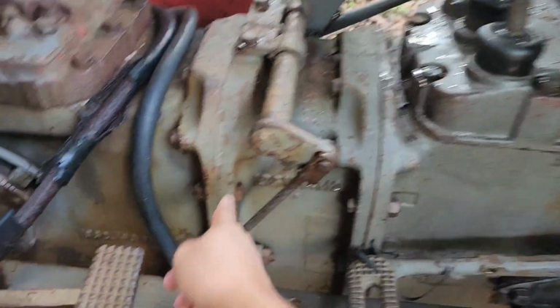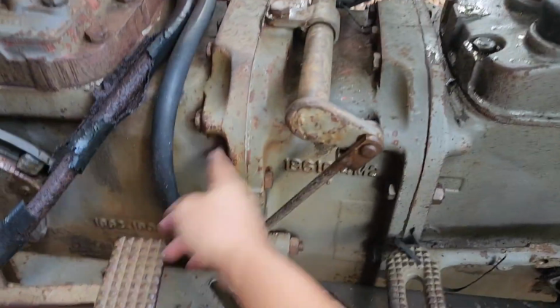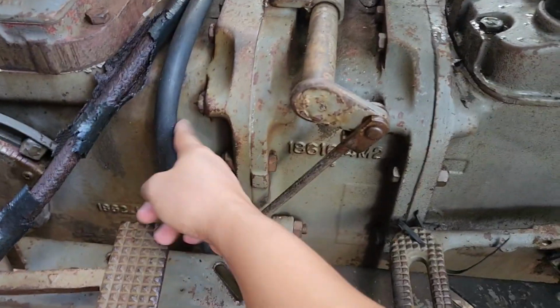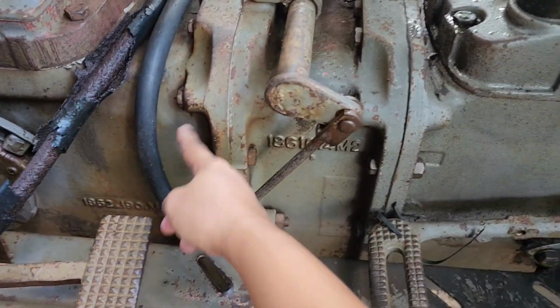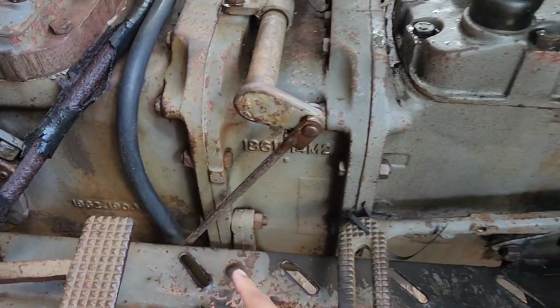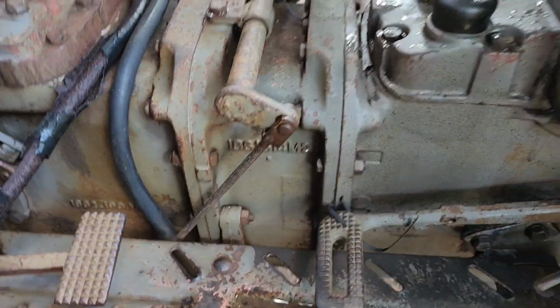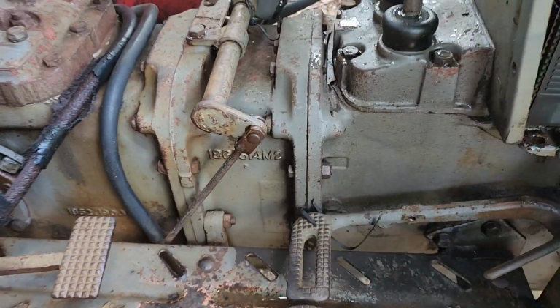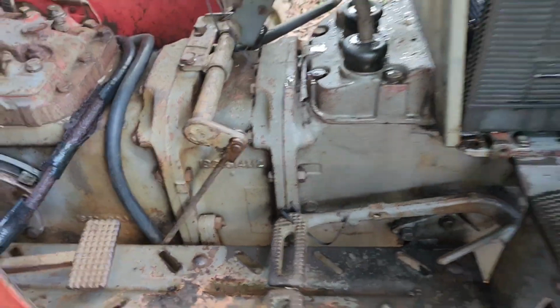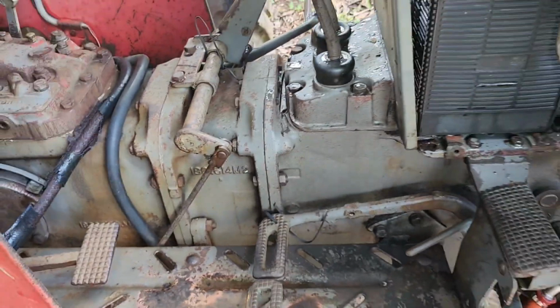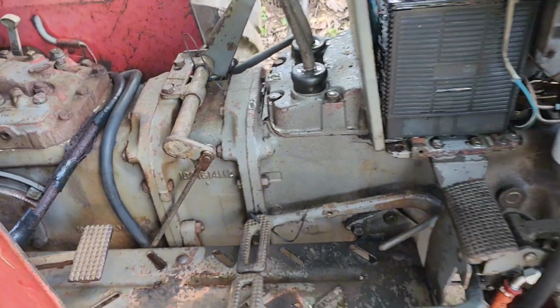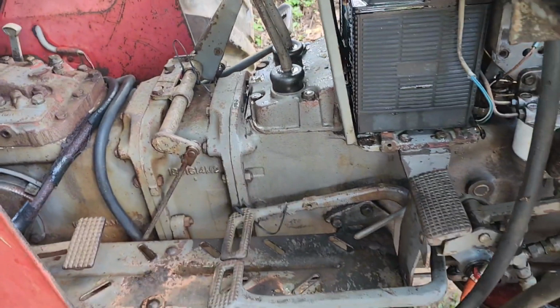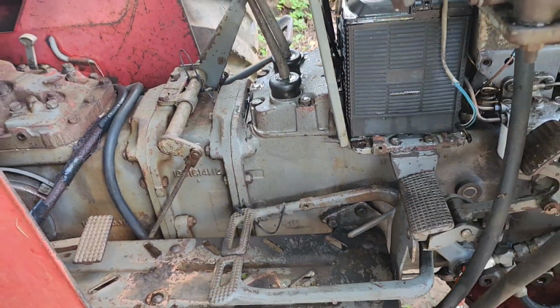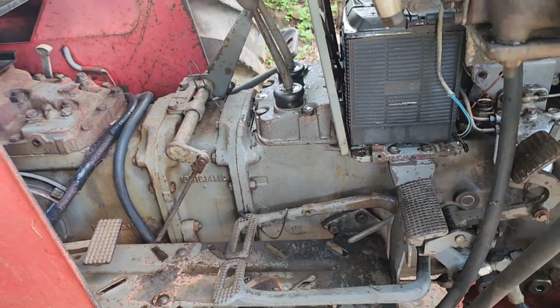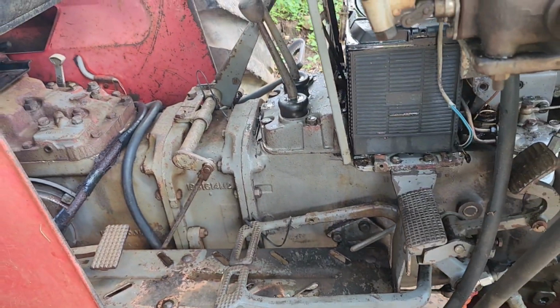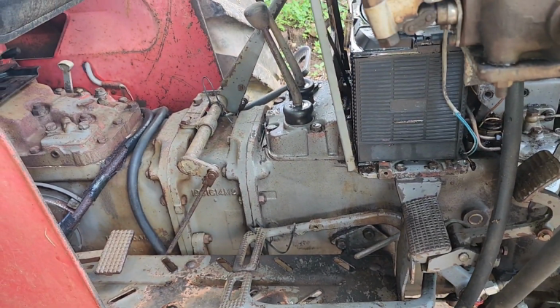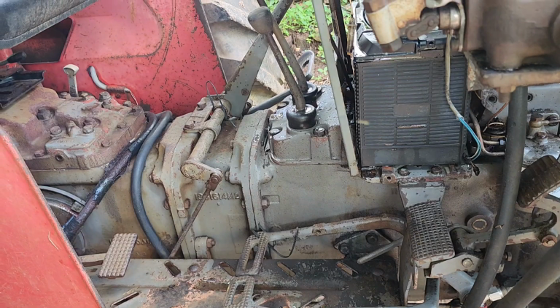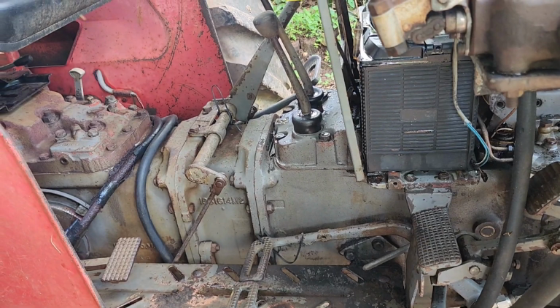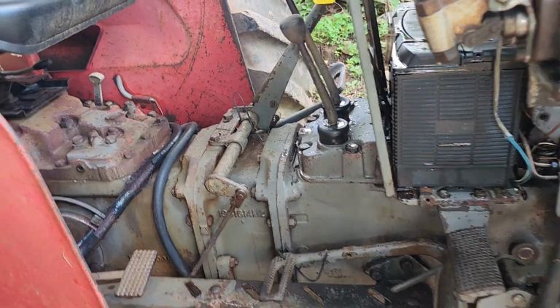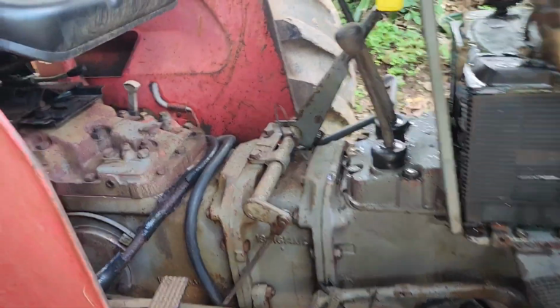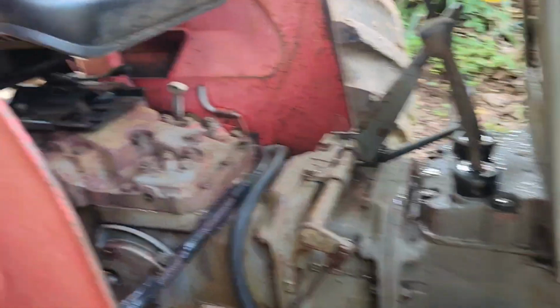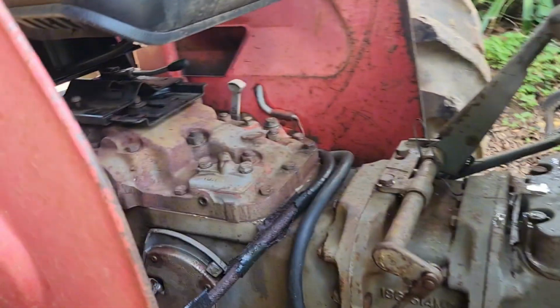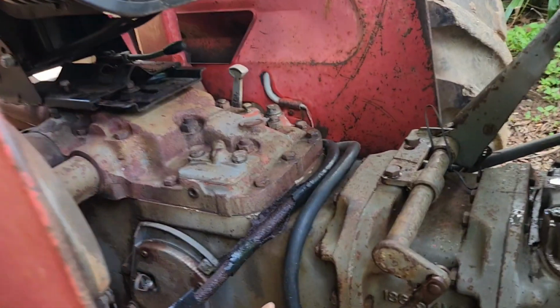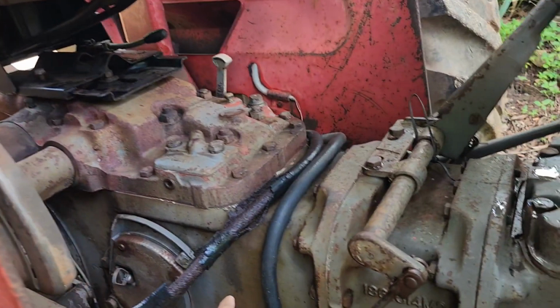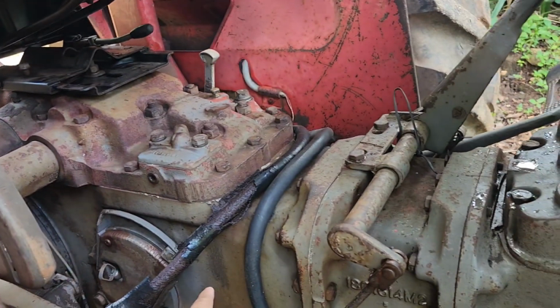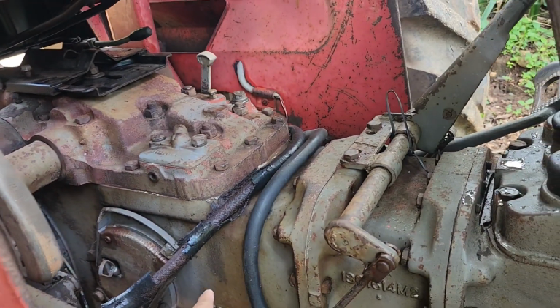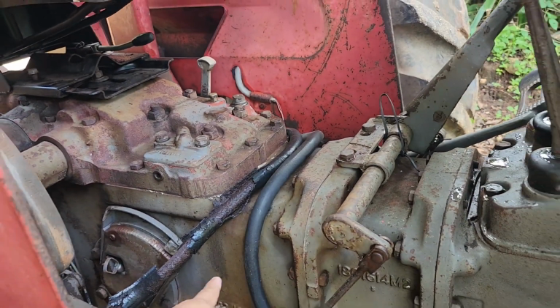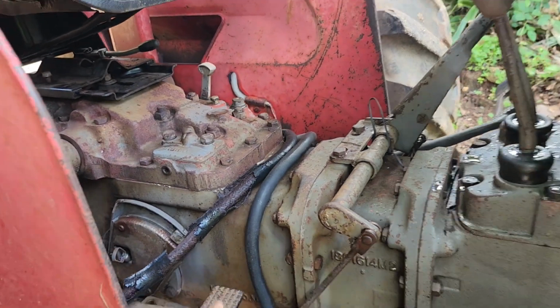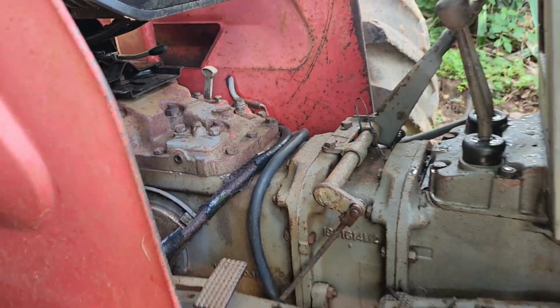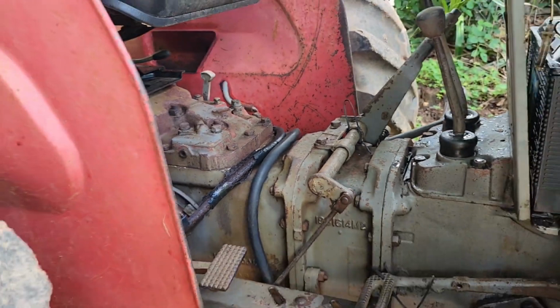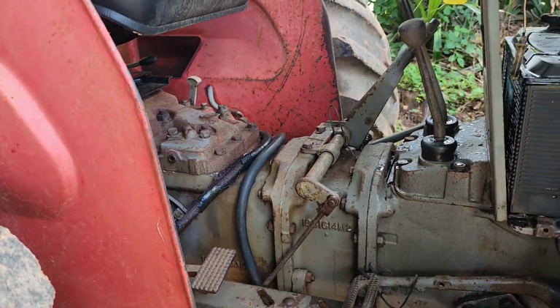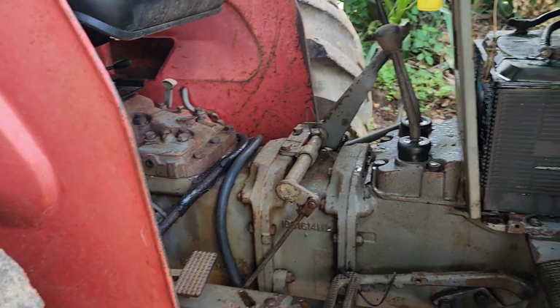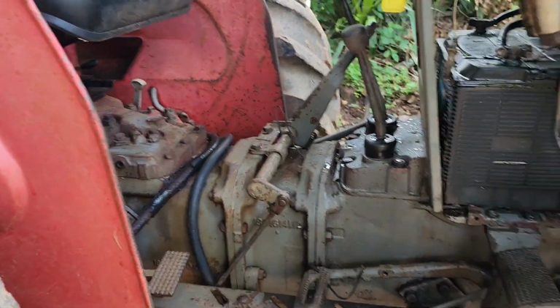Inside here? Yes. You can't get to it. You've got to dismantle the tractor to get the pump out. The pump is here inside. Where is the filter? Inside too — it screws into the pump.